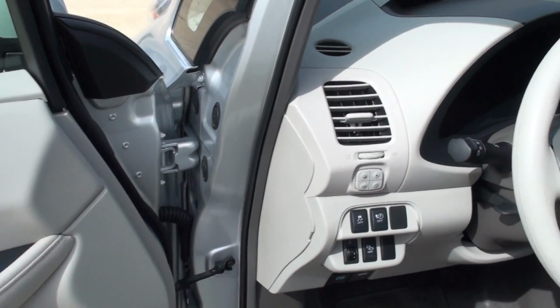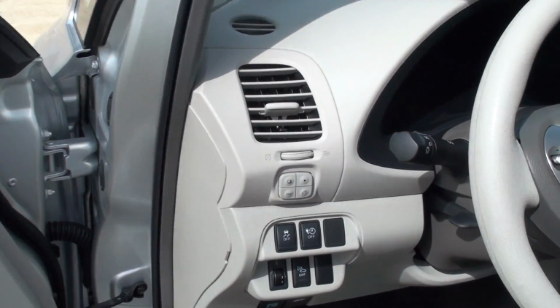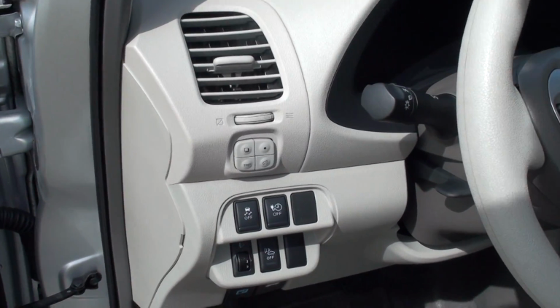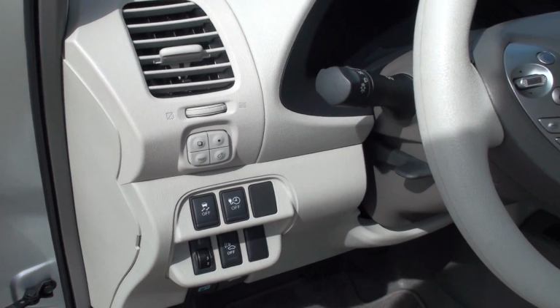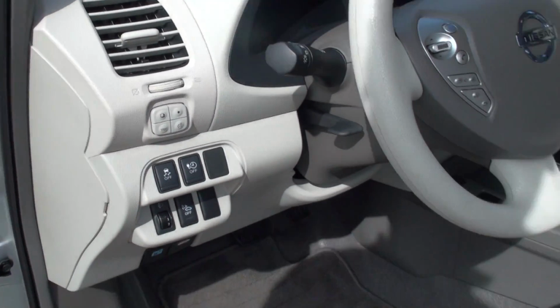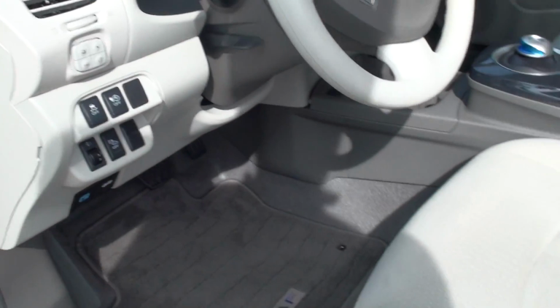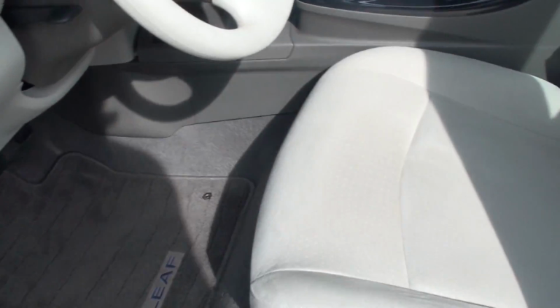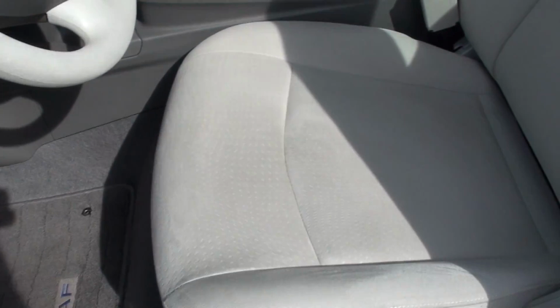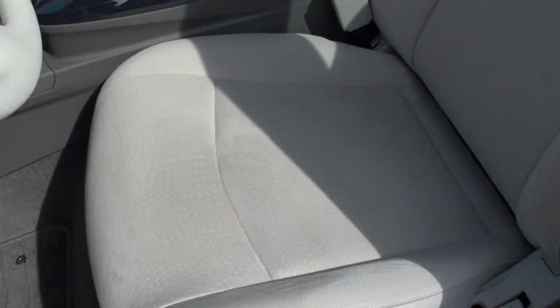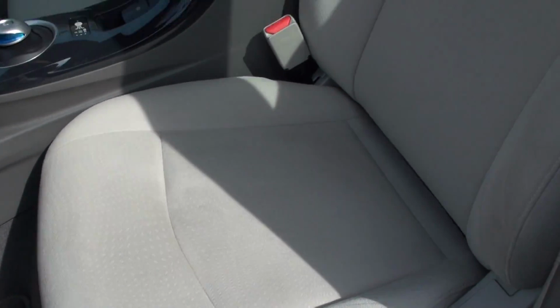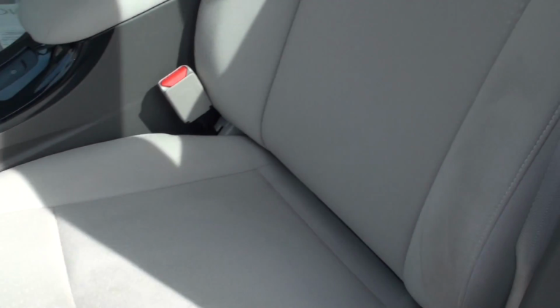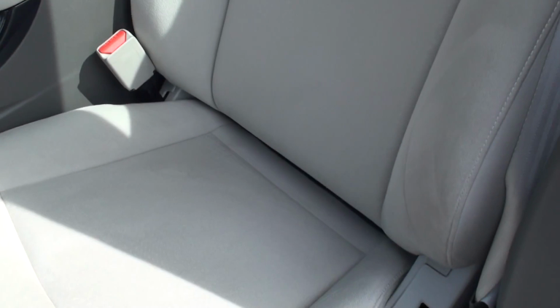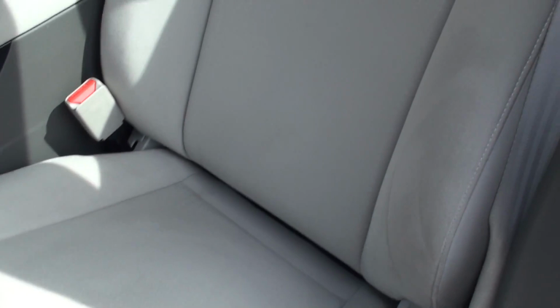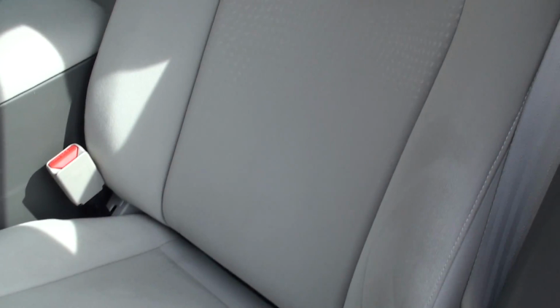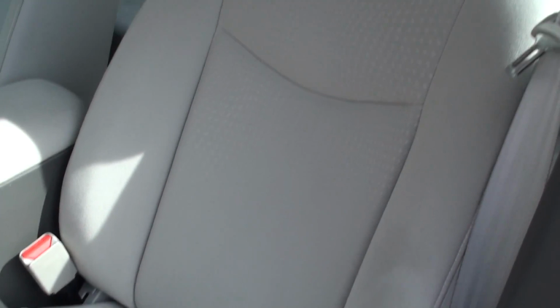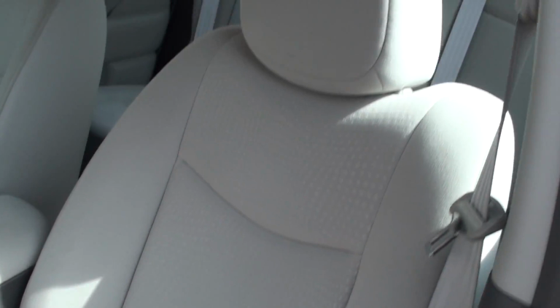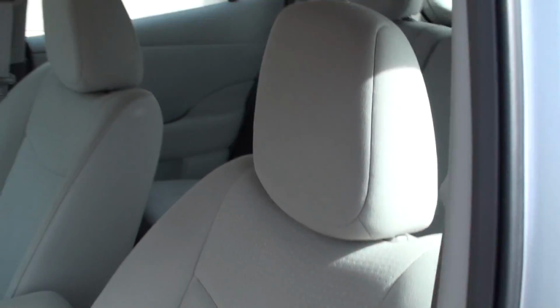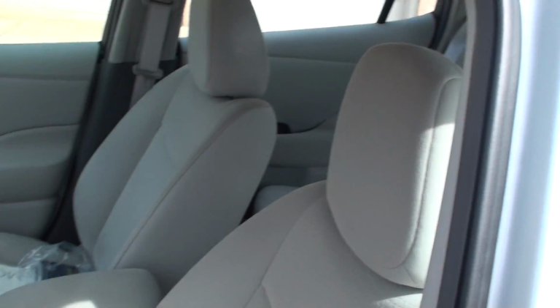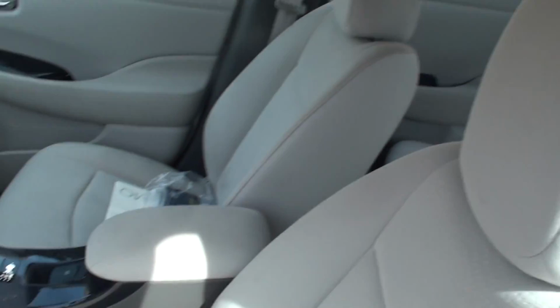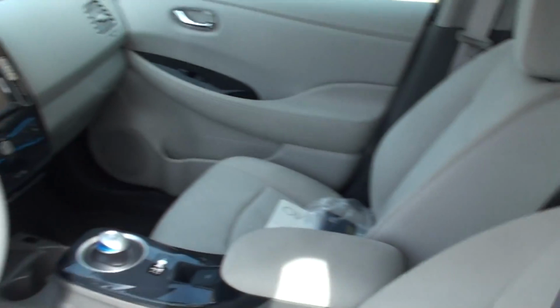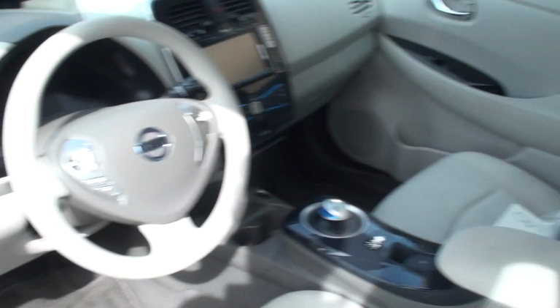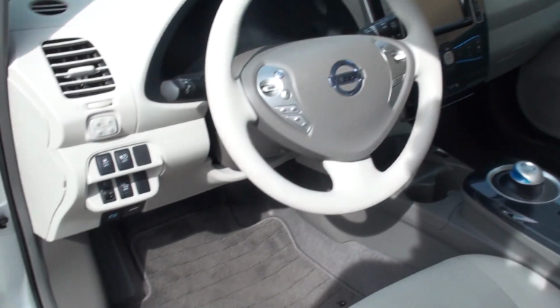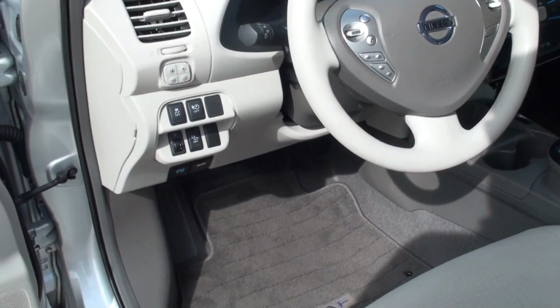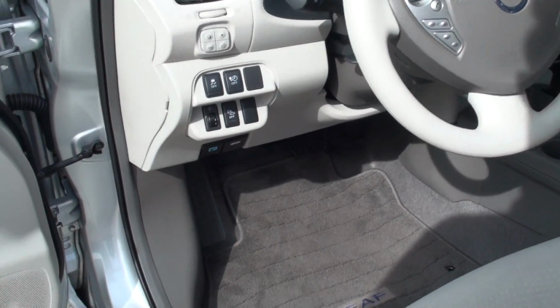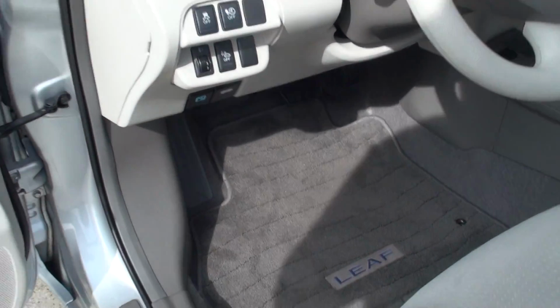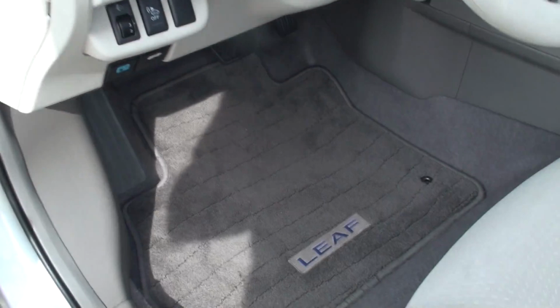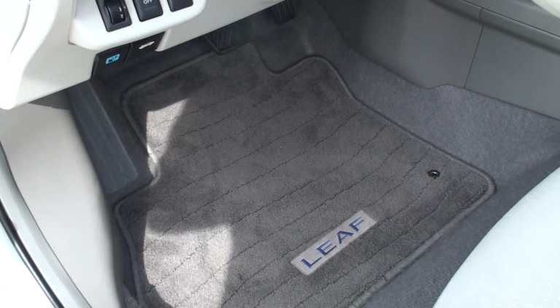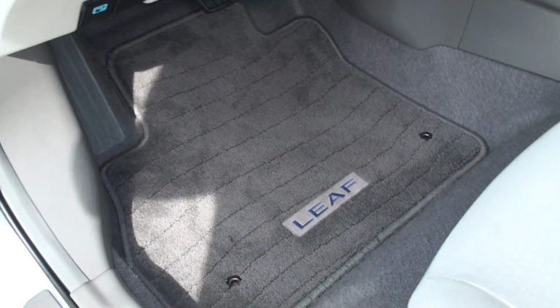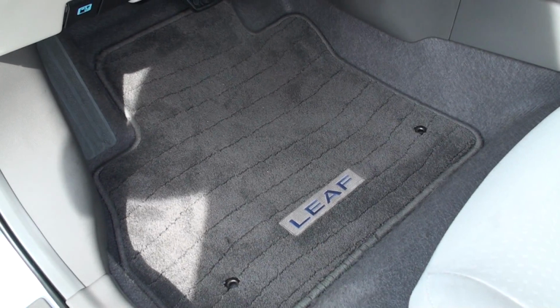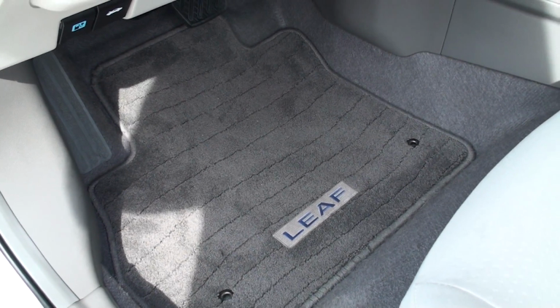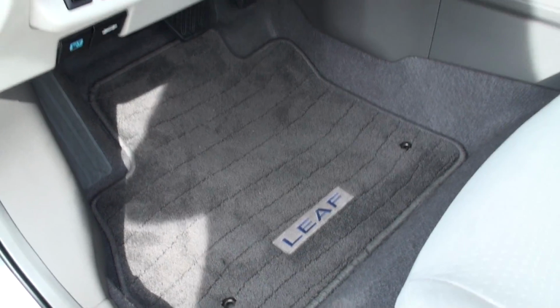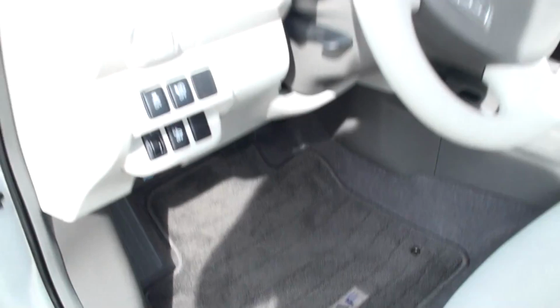Traction control. Nice clean cloth seats, in like-new condition. Non-smoker. It's got the optional pretty floor mats with clean carpets.